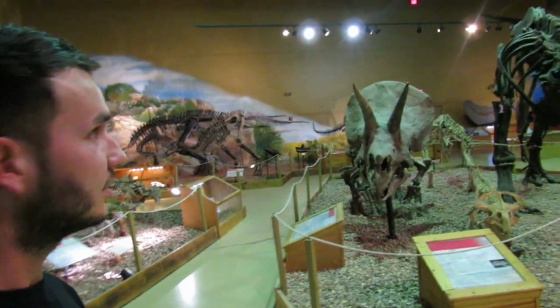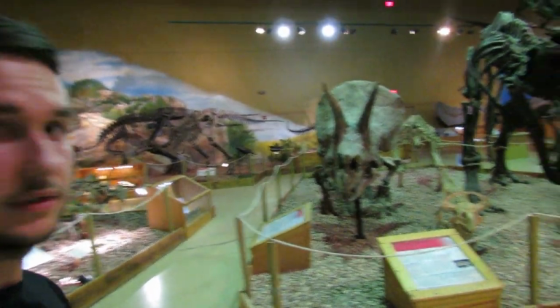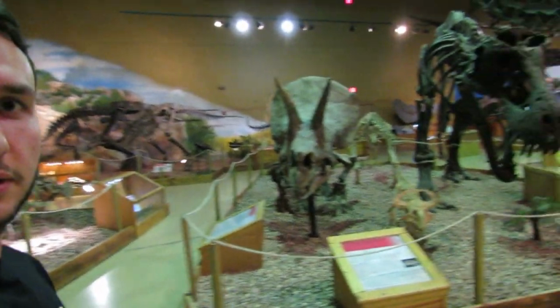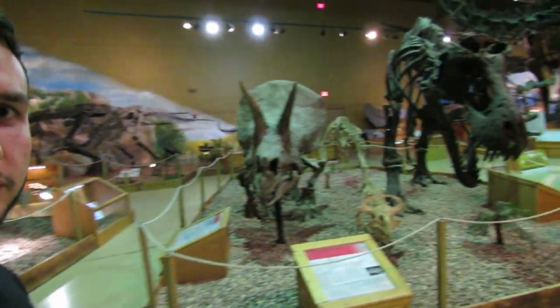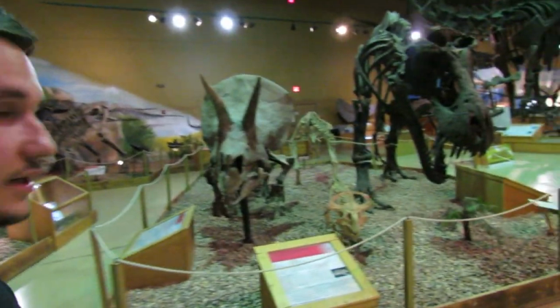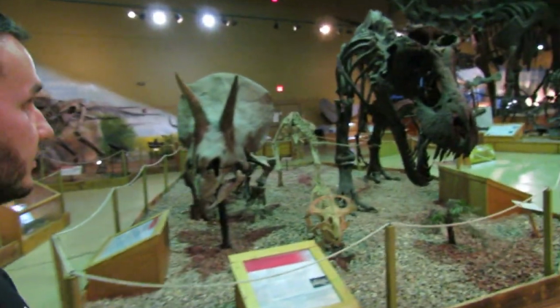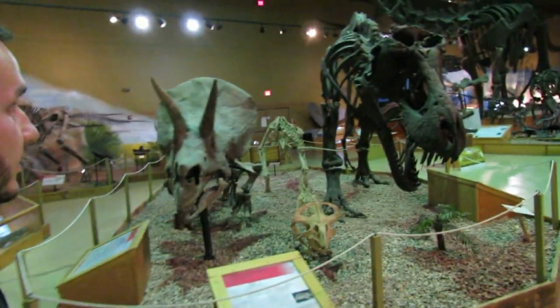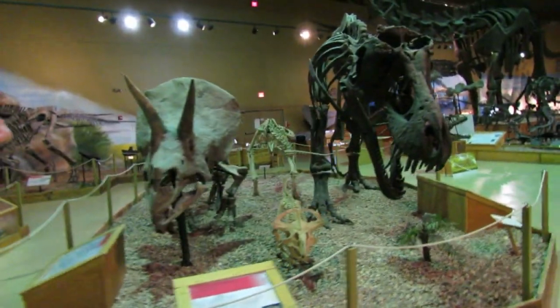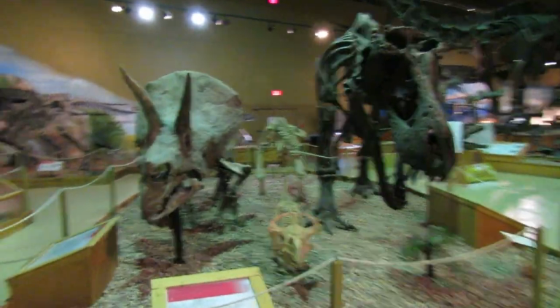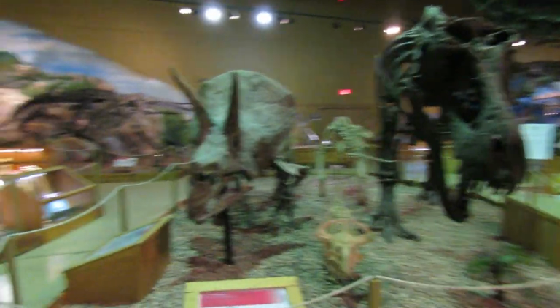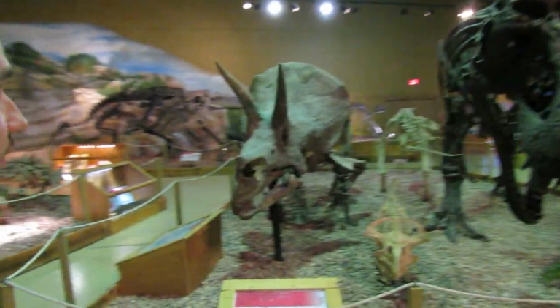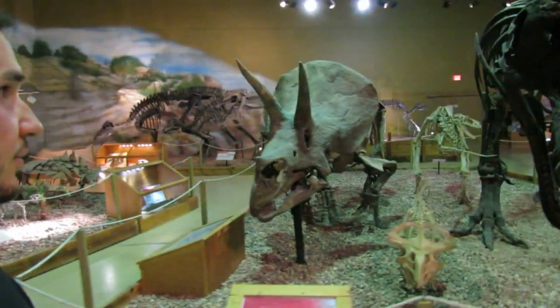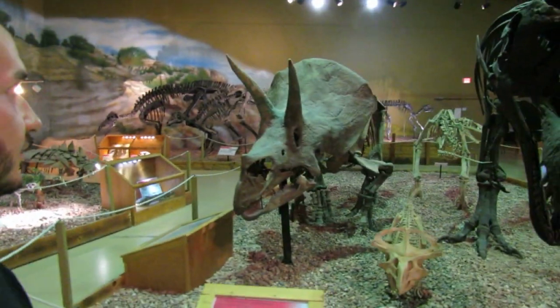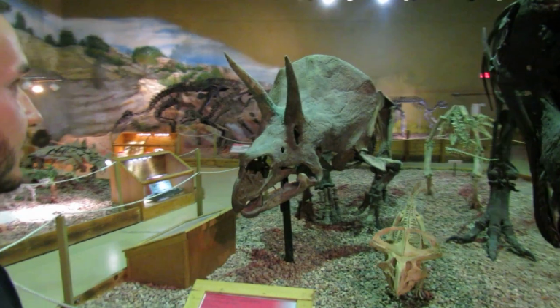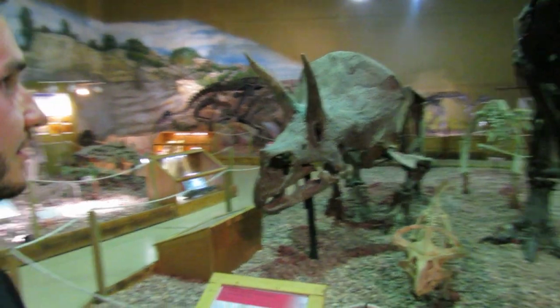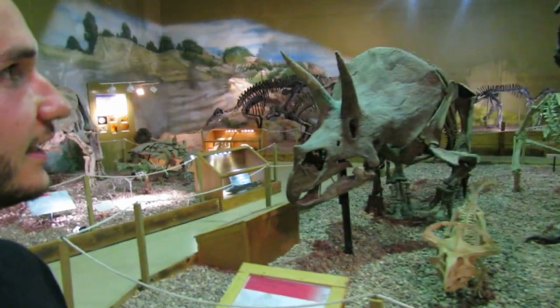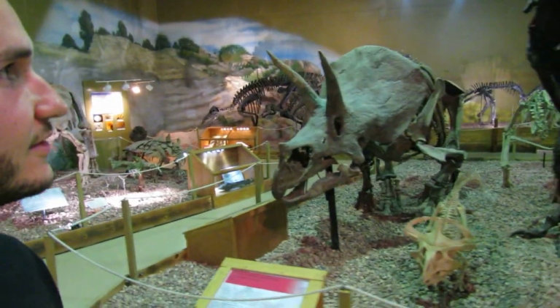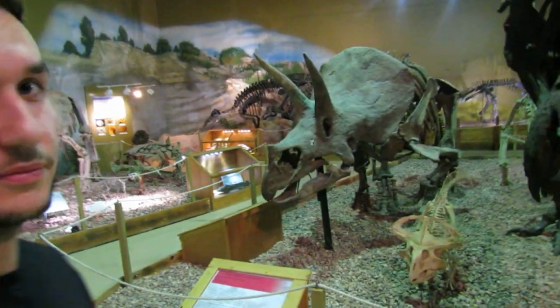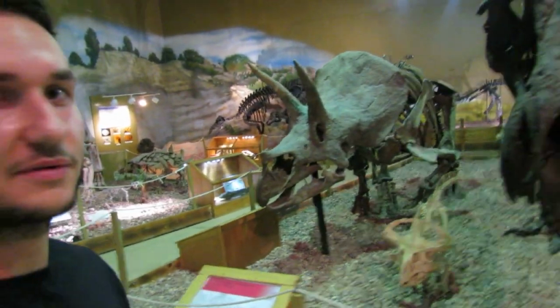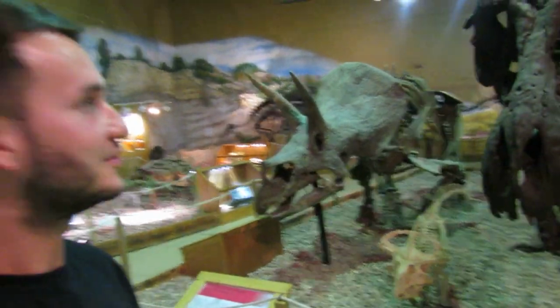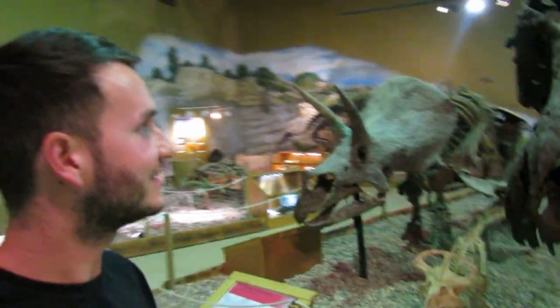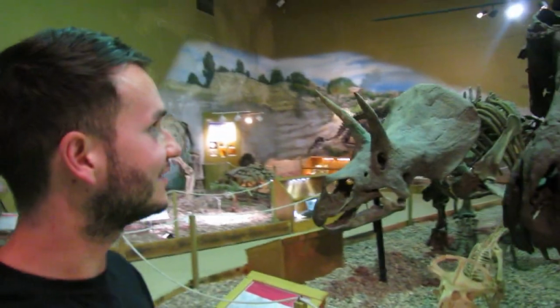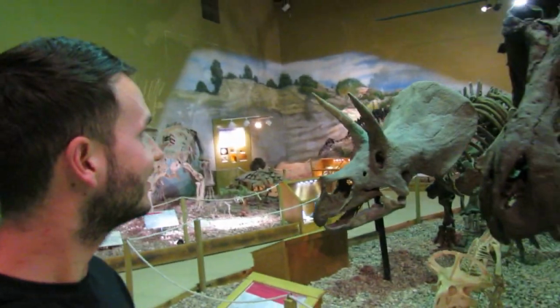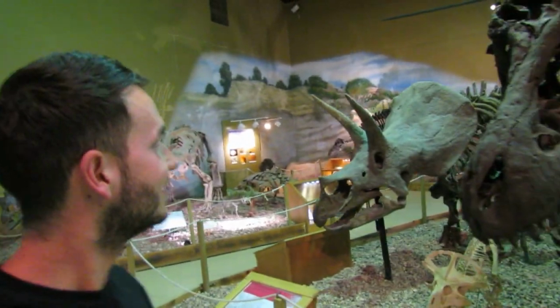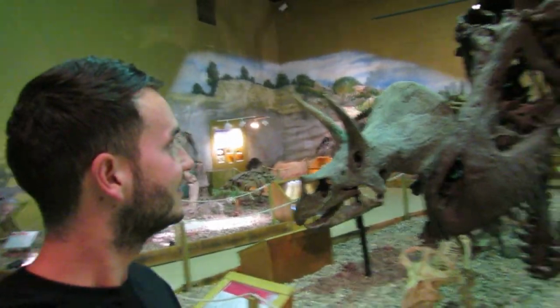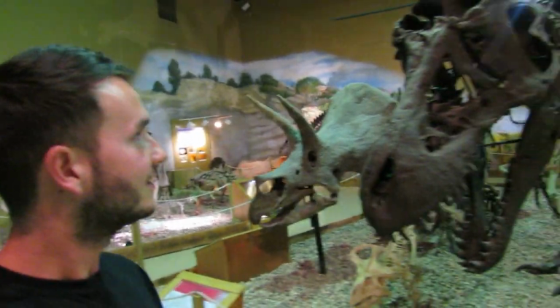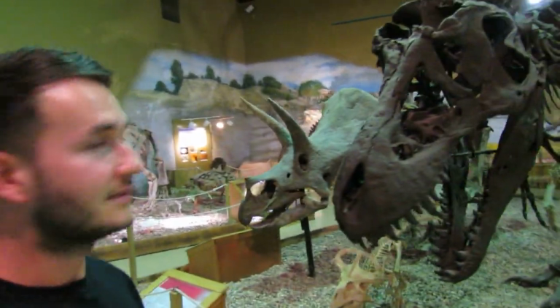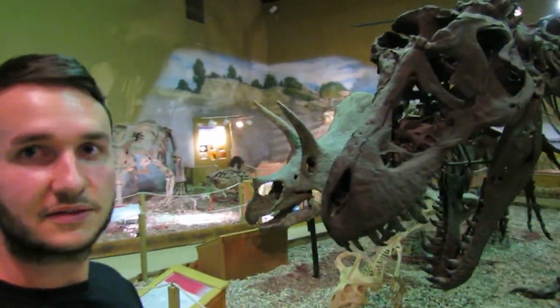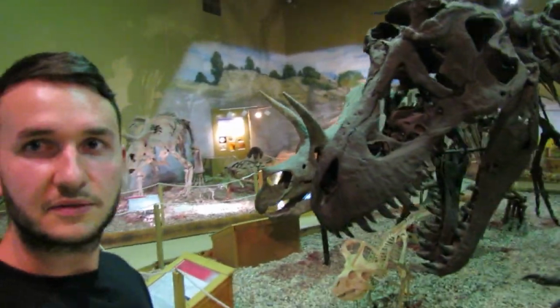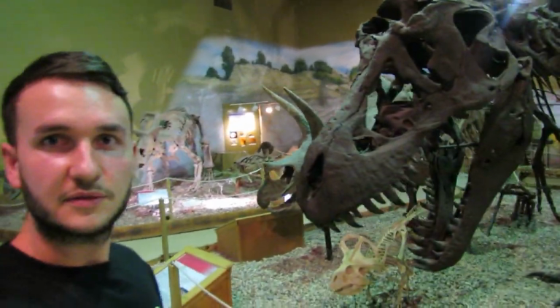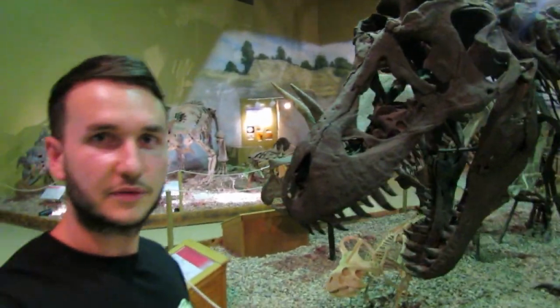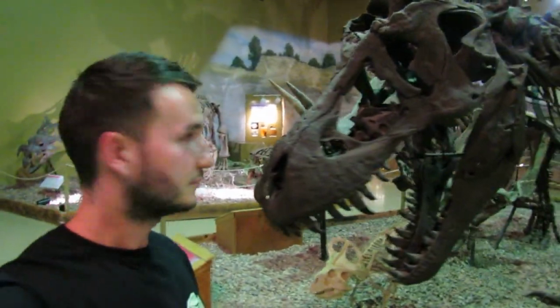Triceratops and T-Rex, of course. Every North American museum — they need to be there. It's pretty awesome.